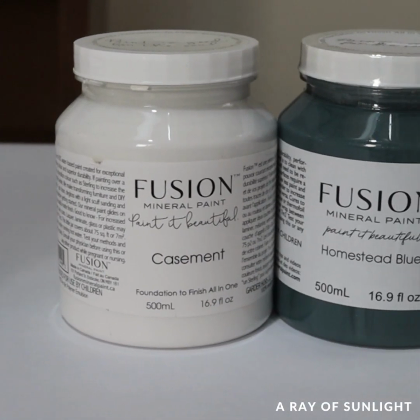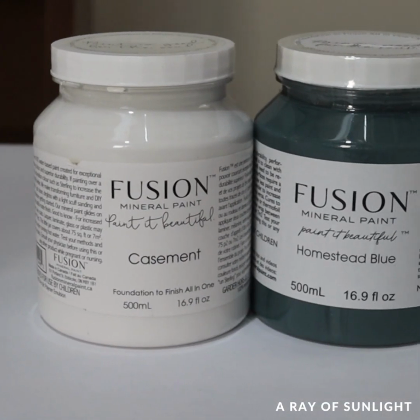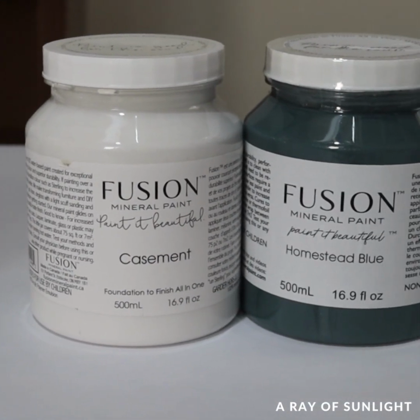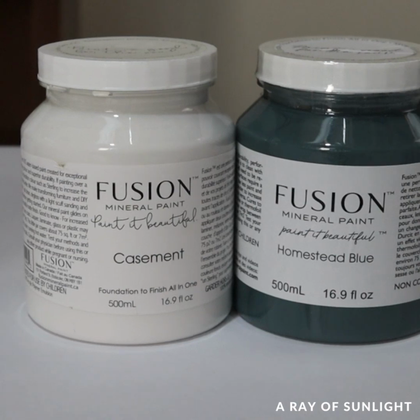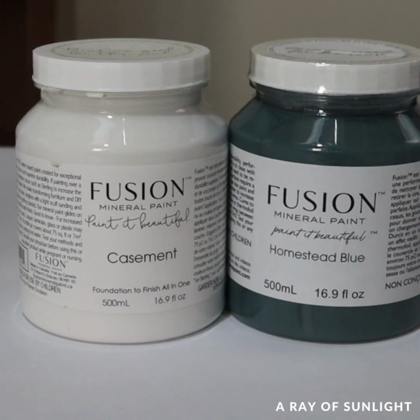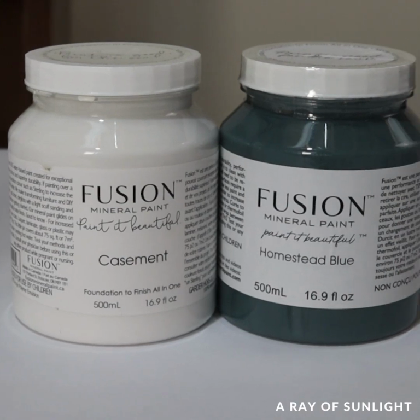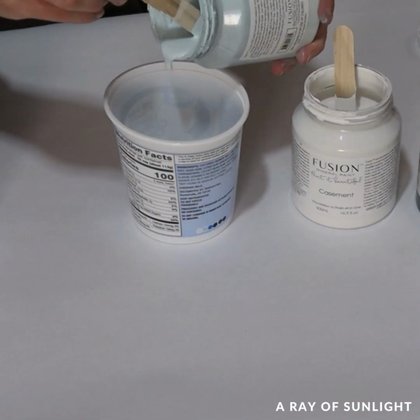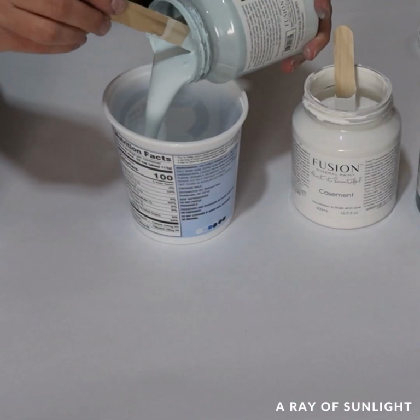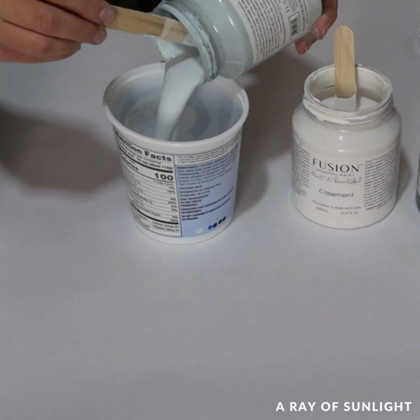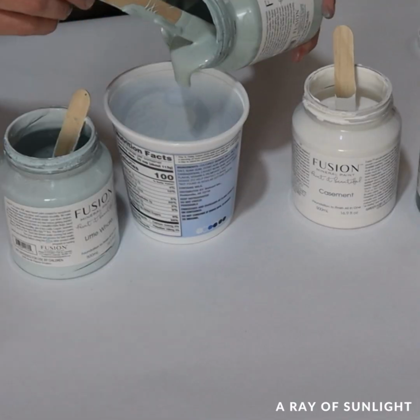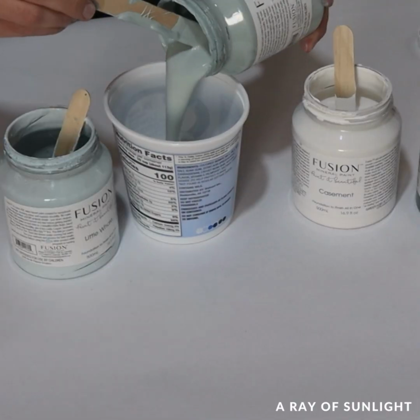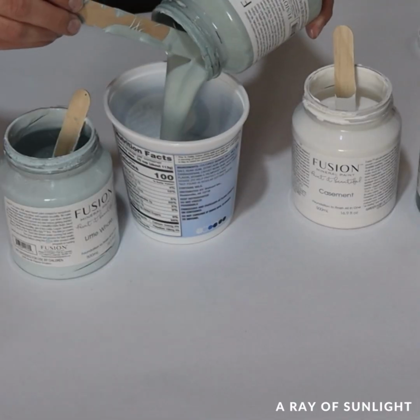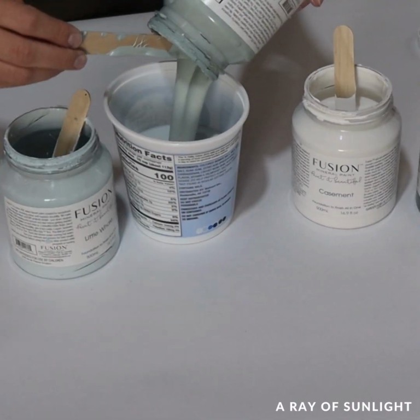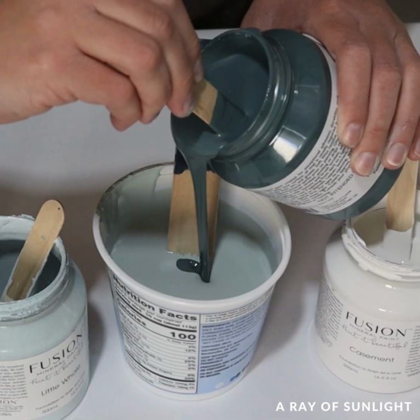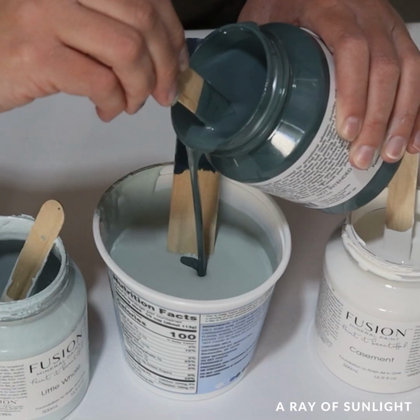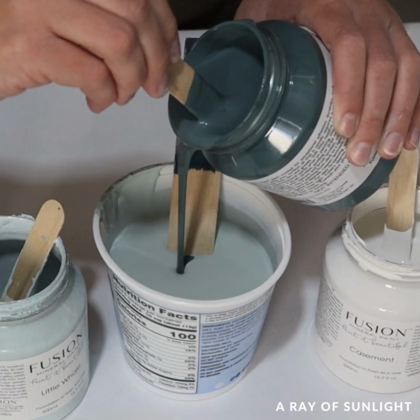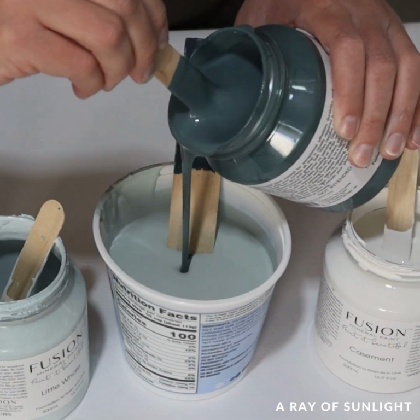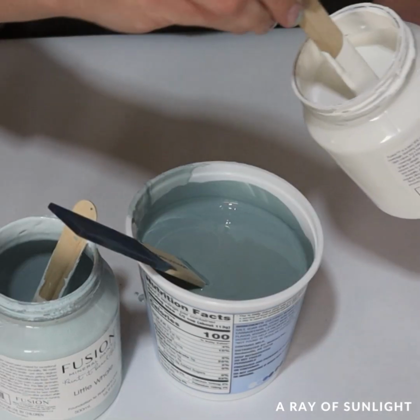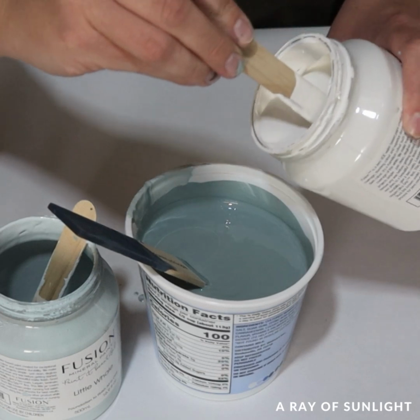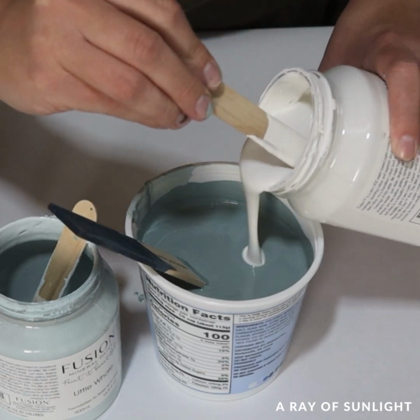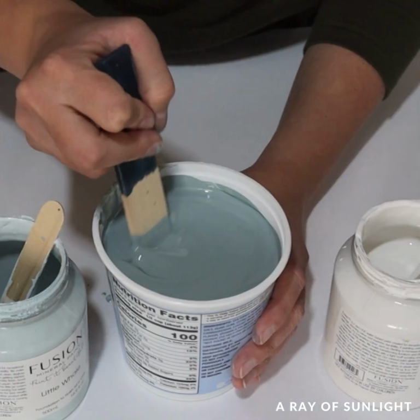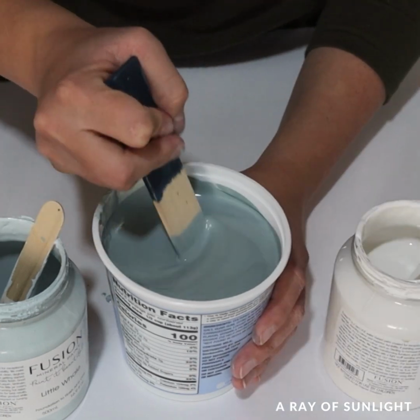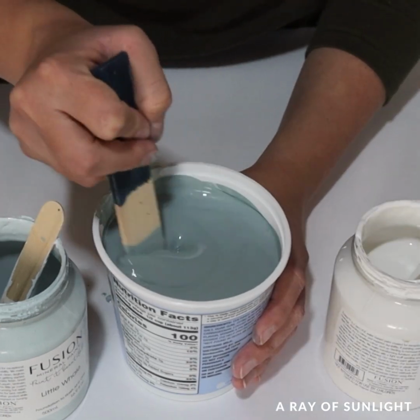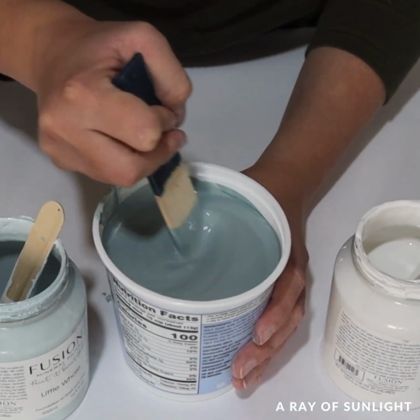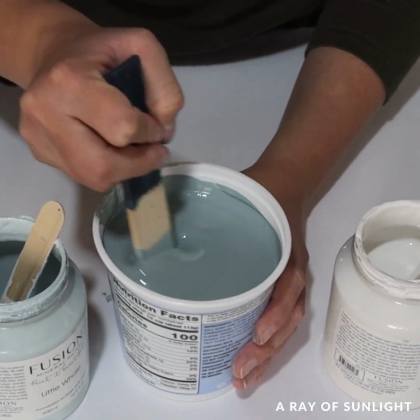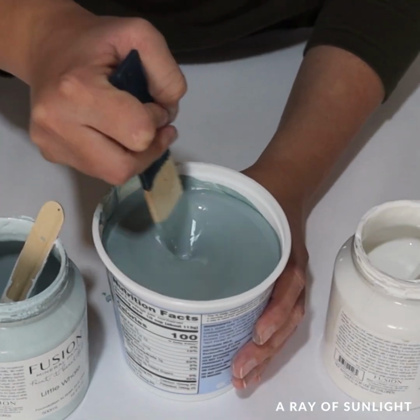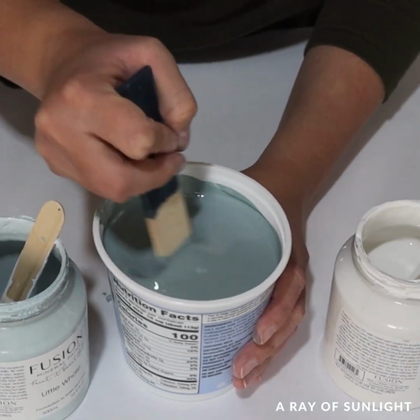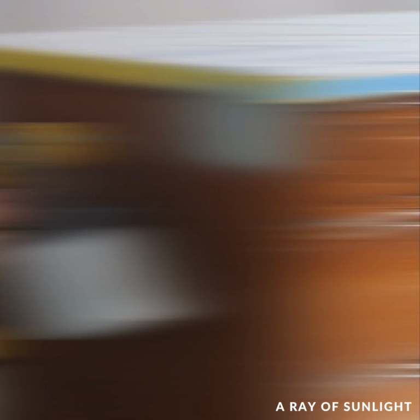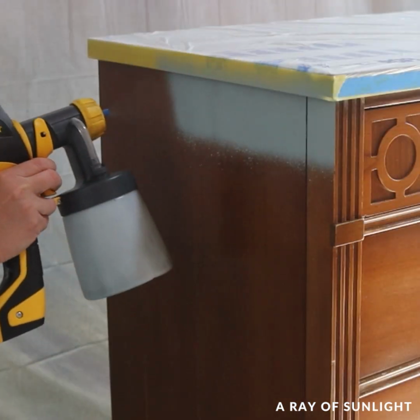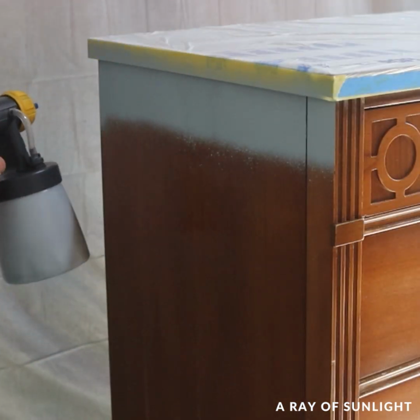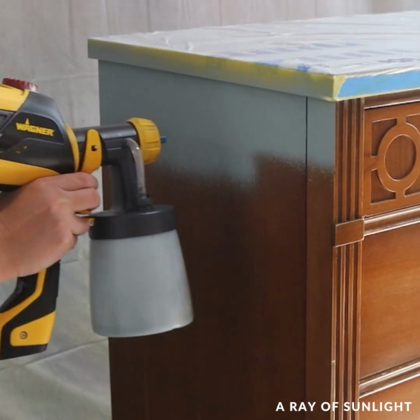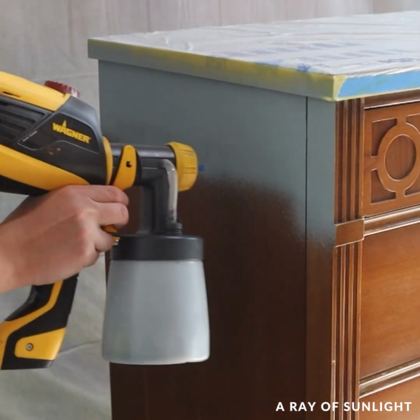I mixed some of the paint we had on hand — Little Whale, French Eggshell, Homestead Blue, and Casement — to make this really pretty blue. And I sprayed it onto the dresser.